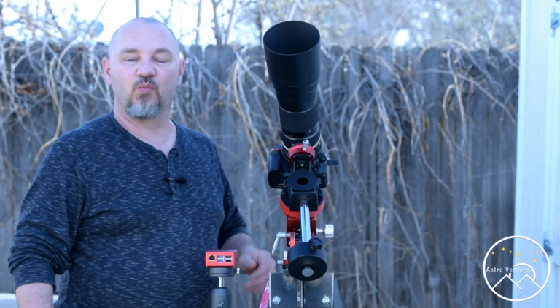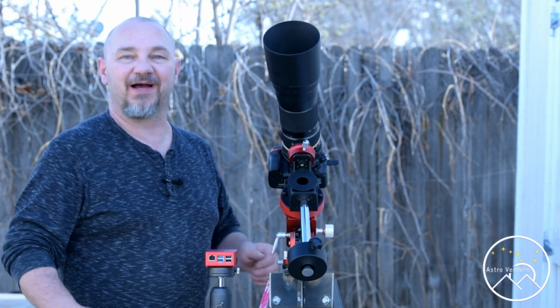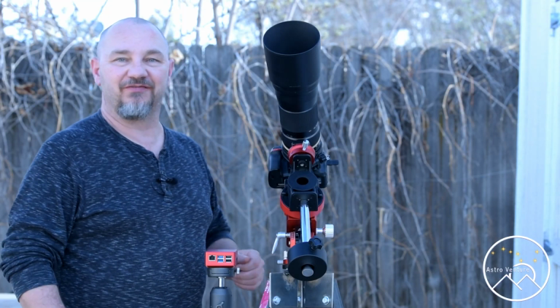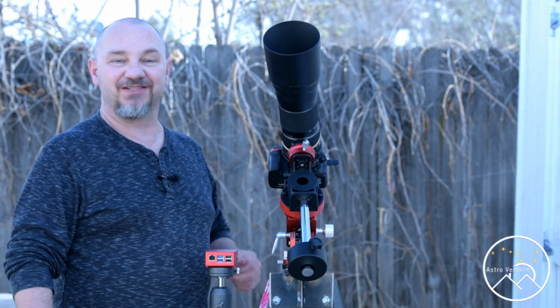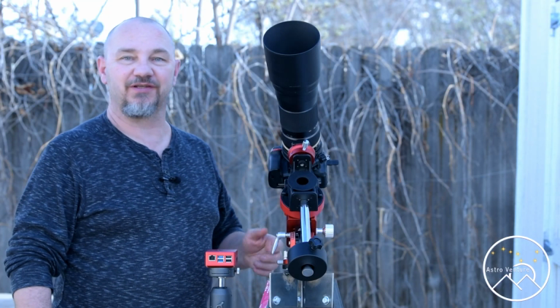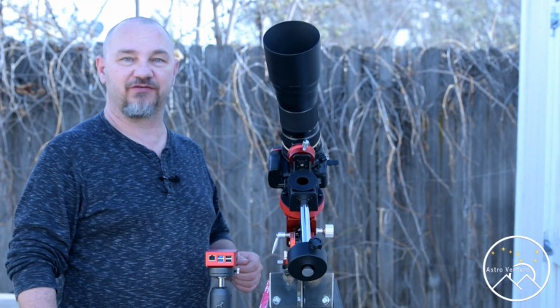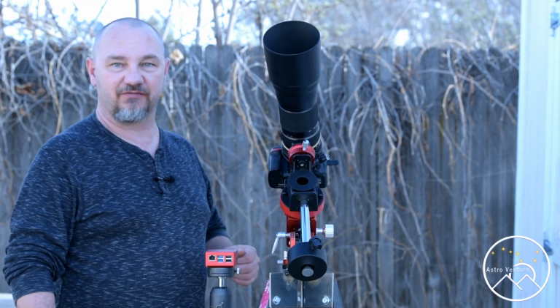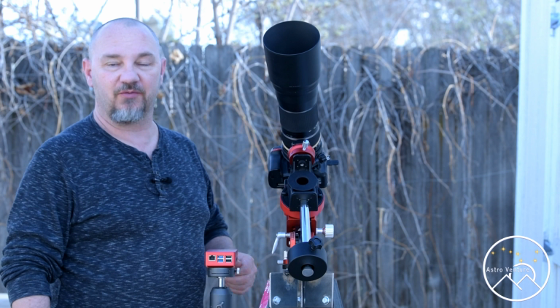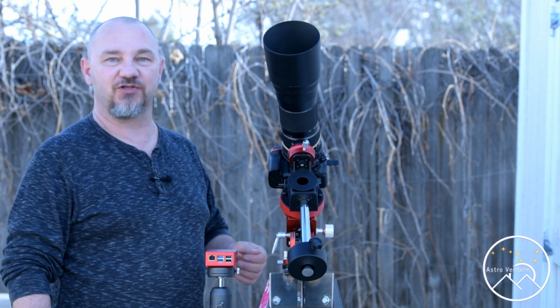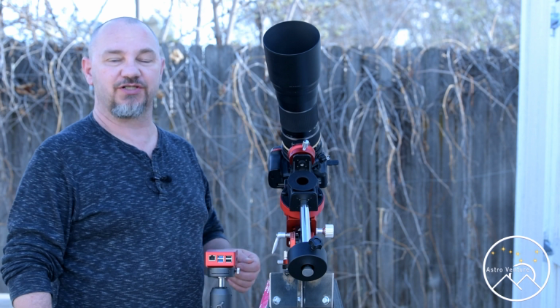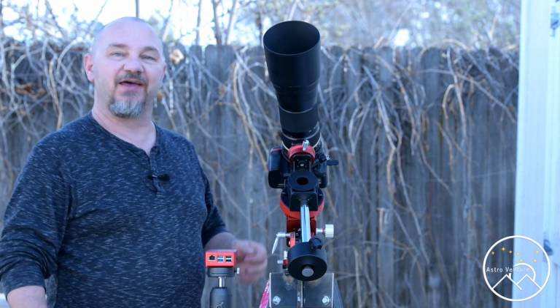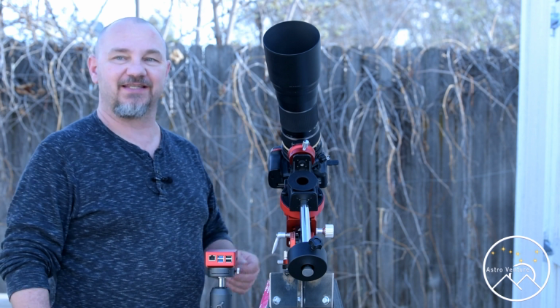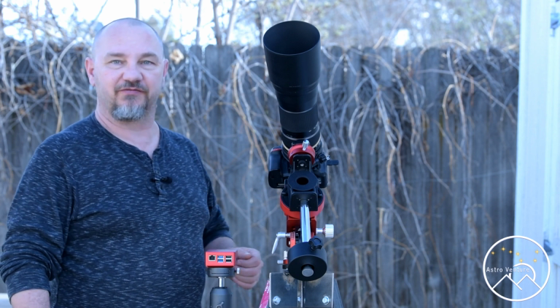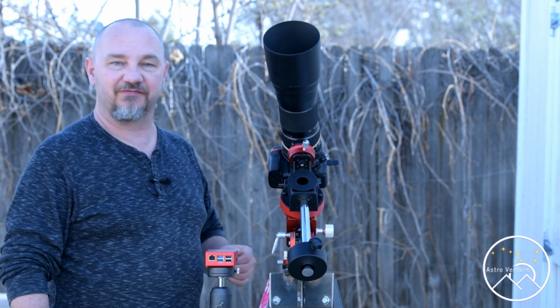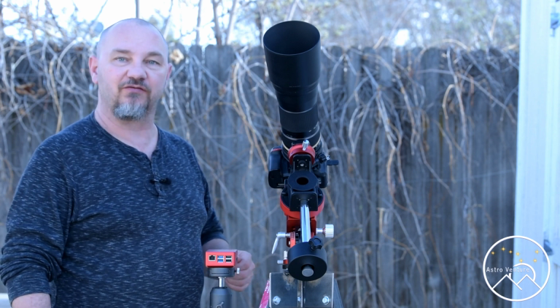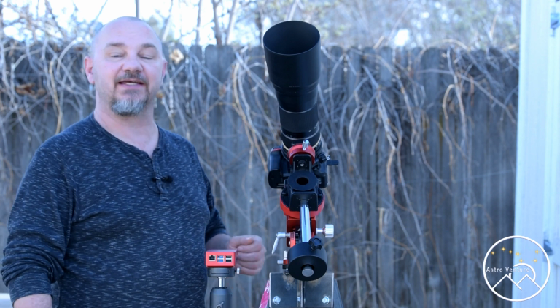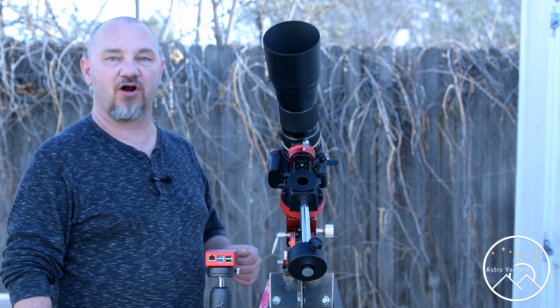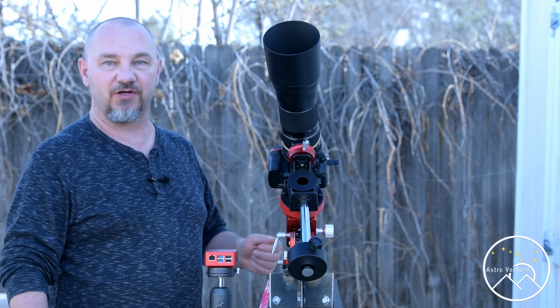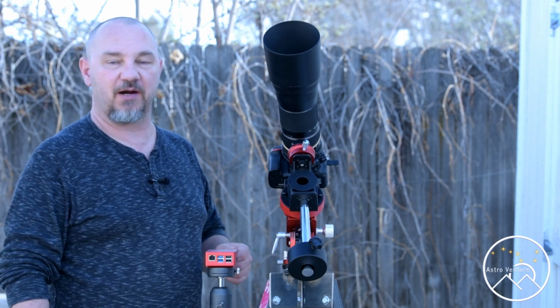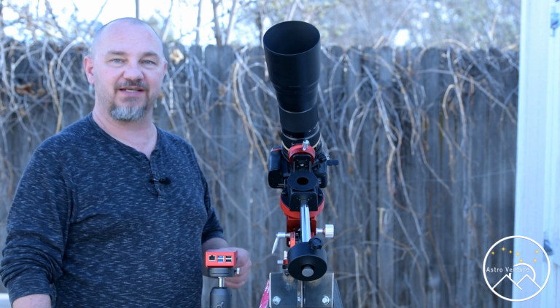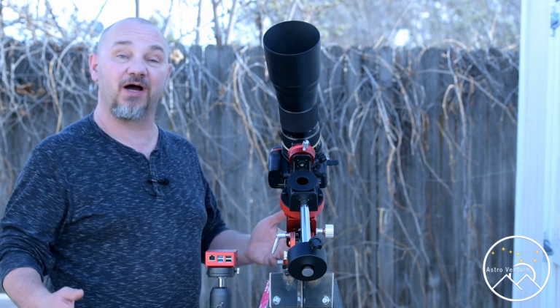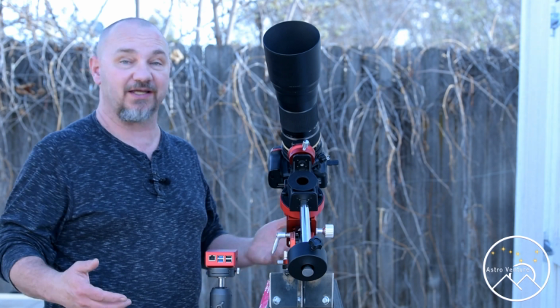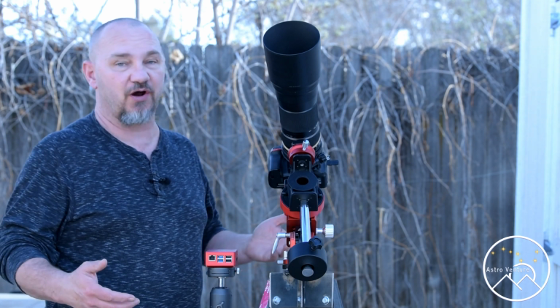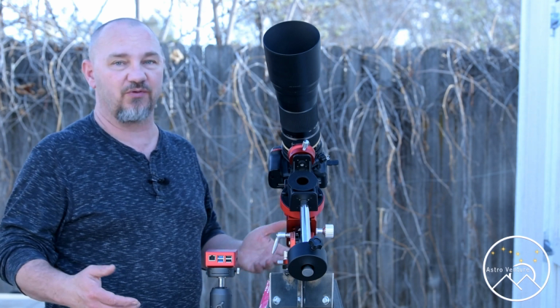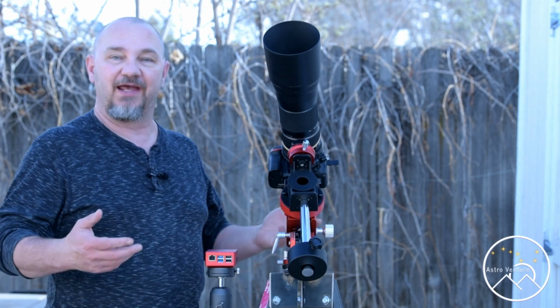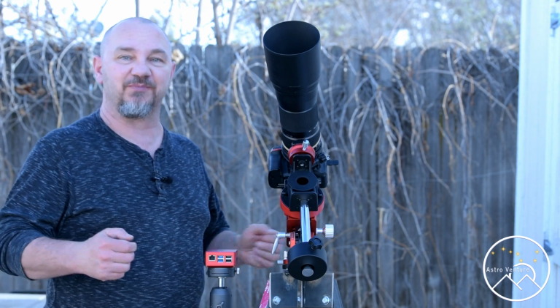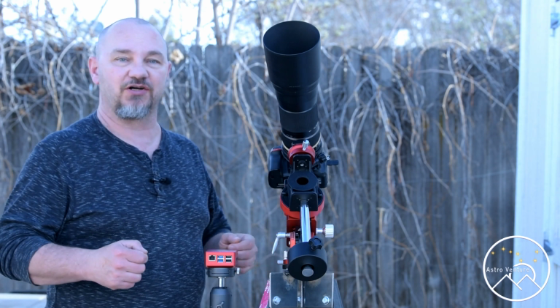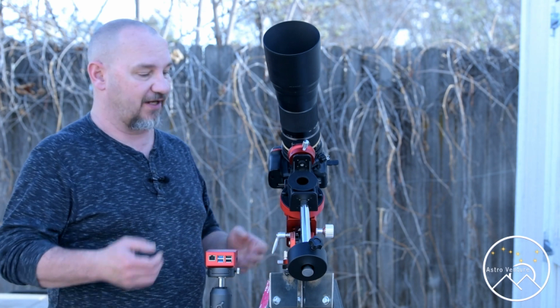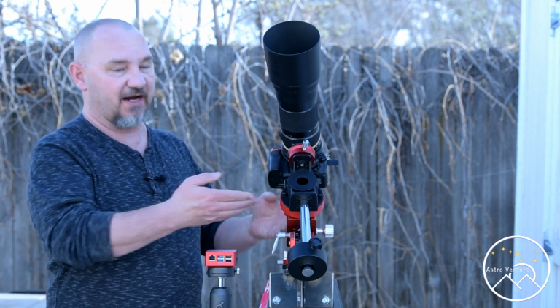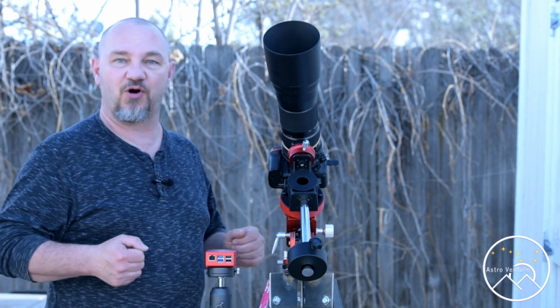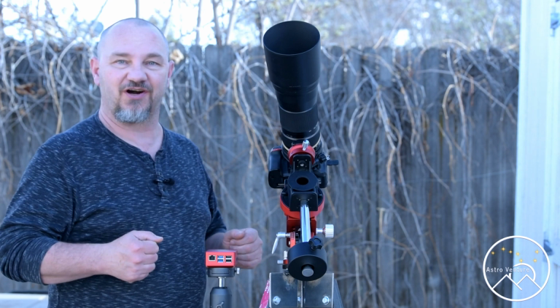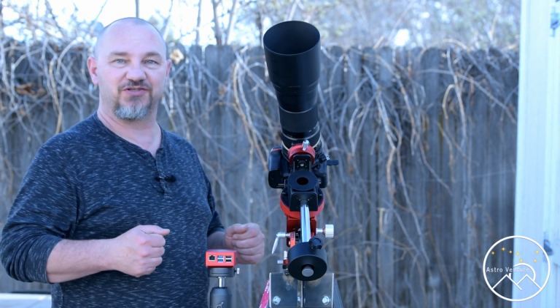Welcome back AstroVentures. If you're new to this Astrophotography Channel, my name is George and this is the Astrophotography Channel for DSLR and mirrorless camera bodies combined with the lenses we already own and a simple Star Tracker like the Skyguider Pro or the Star Adventurer.